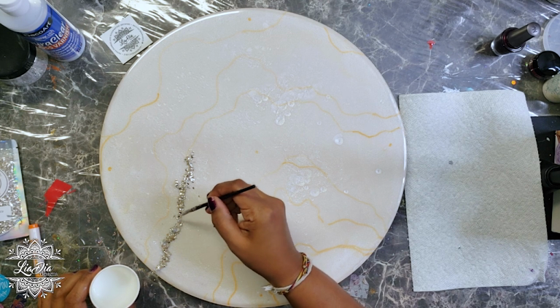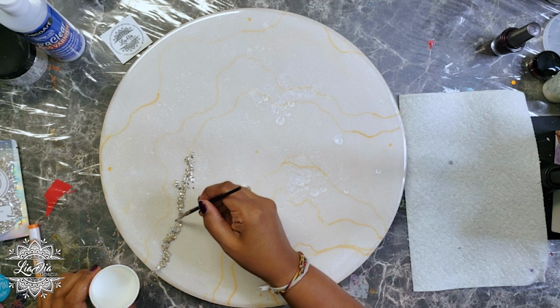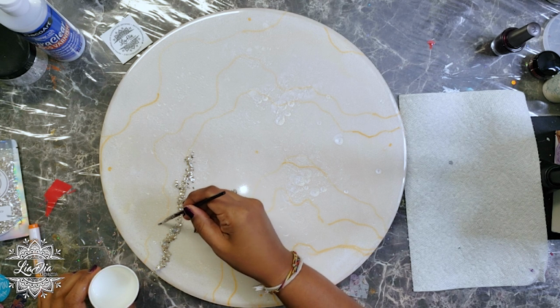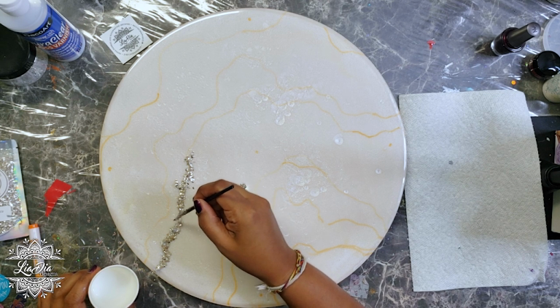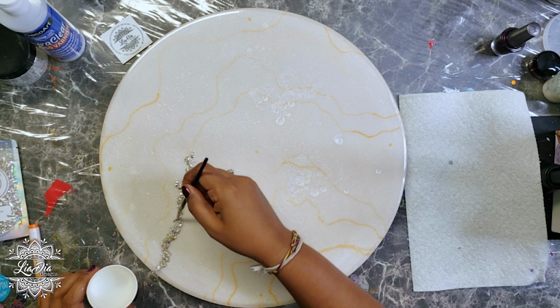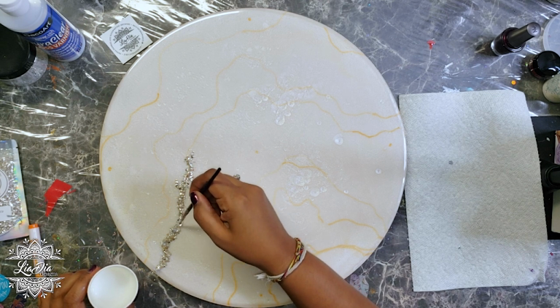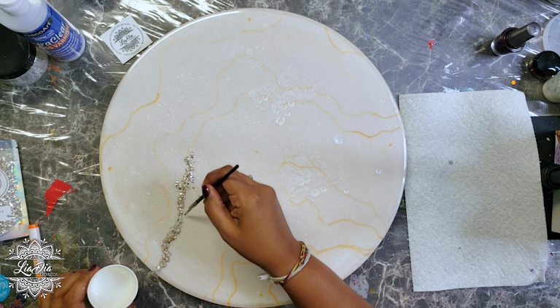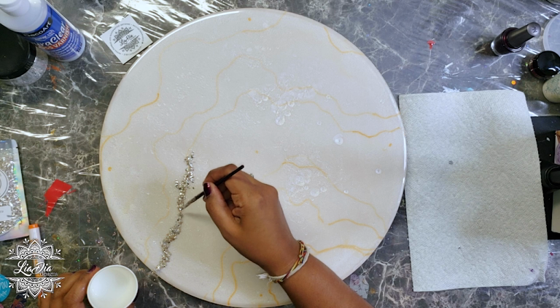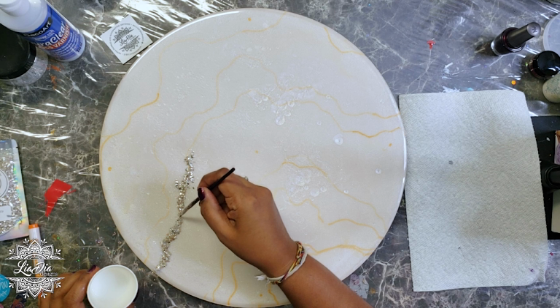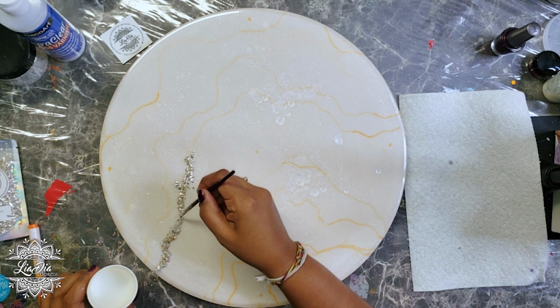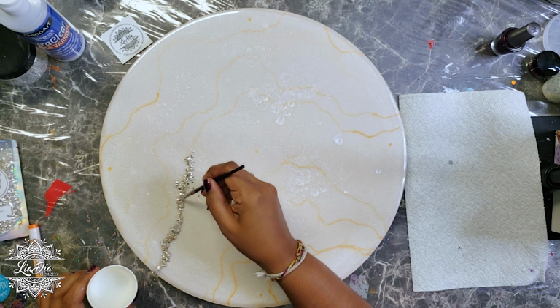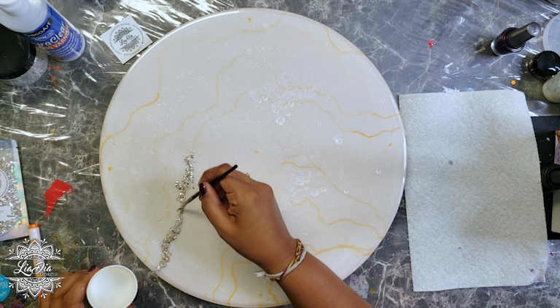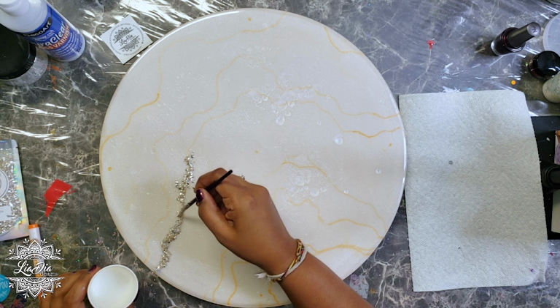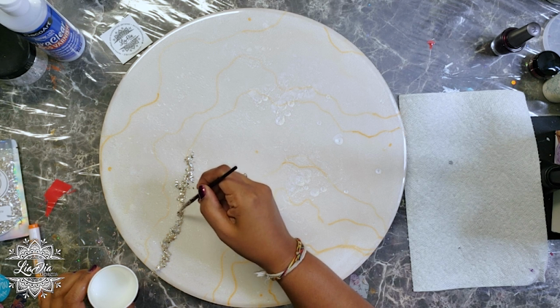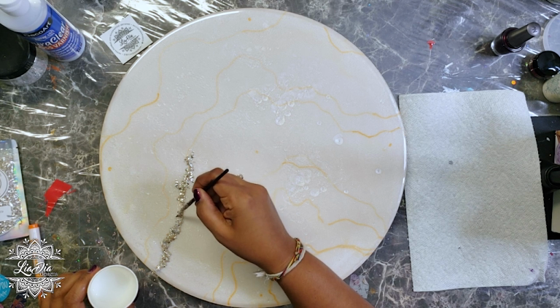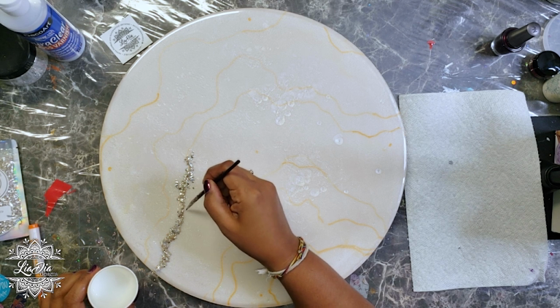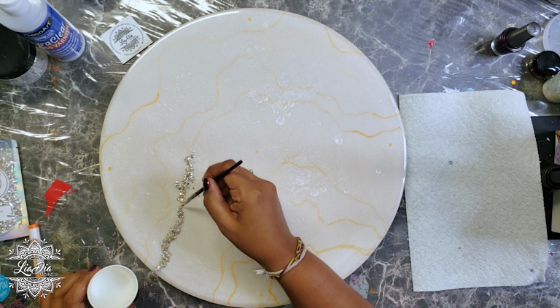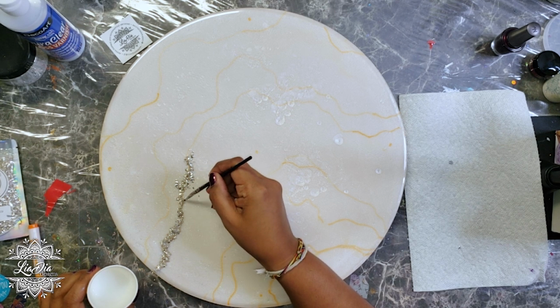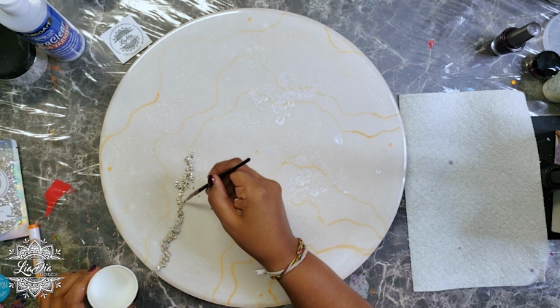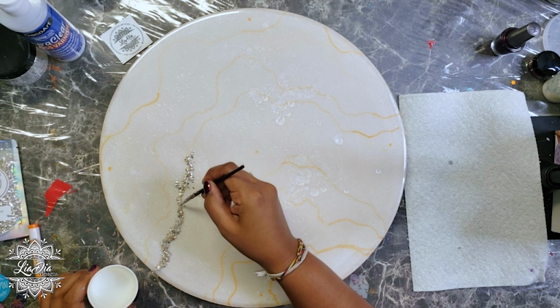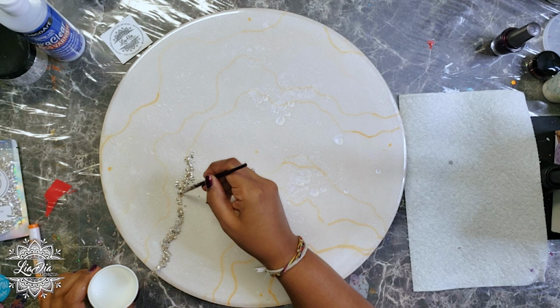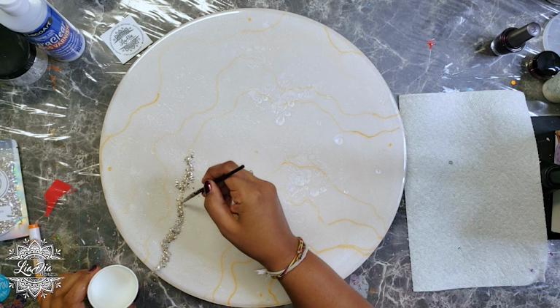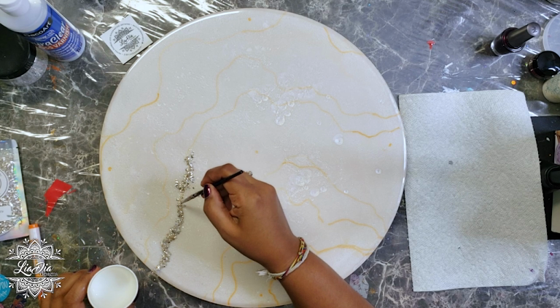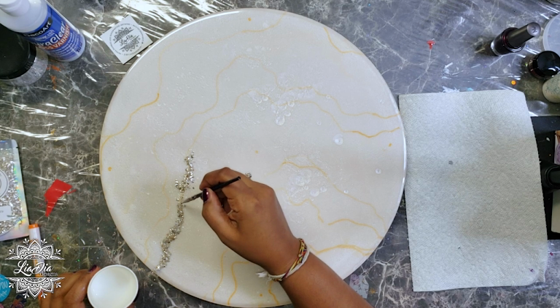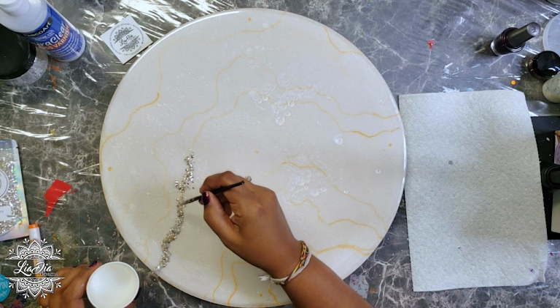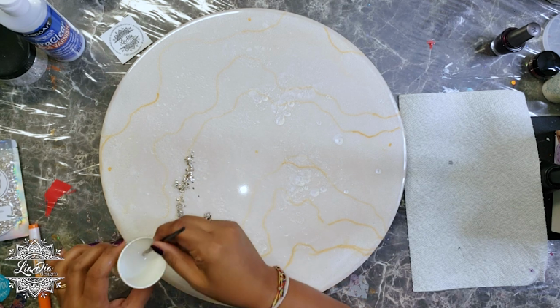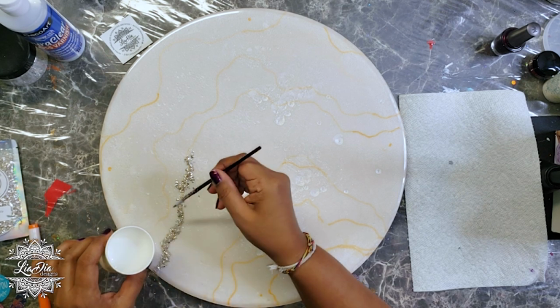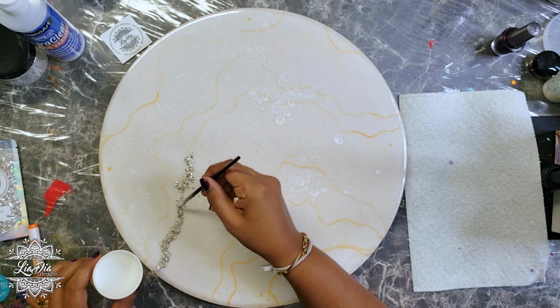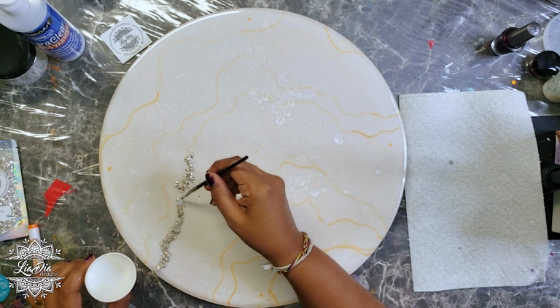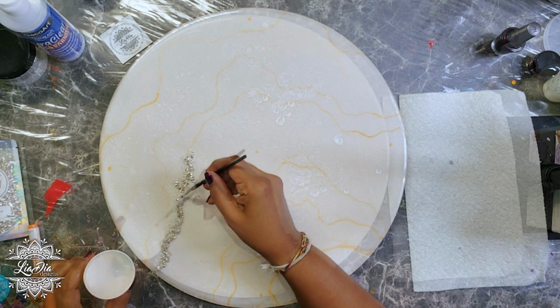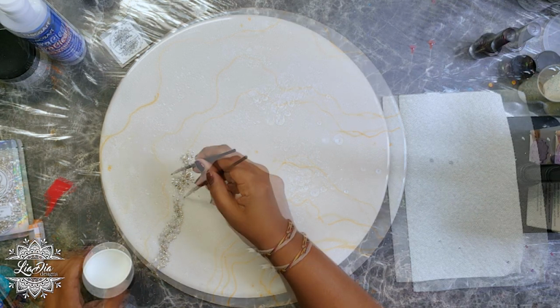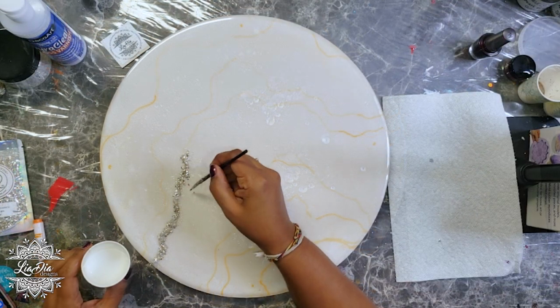It works perfectly for things like this where we want a little bit of texture and dimension on our pieces - really great for geodes. I'm going to add a little bit more gloss varnish on top just to make sure everything sticks properly, and we'll go to a time lapse and be back on the other side.